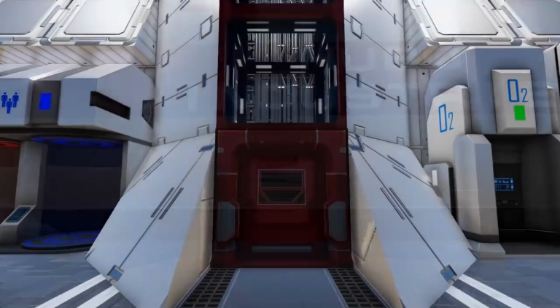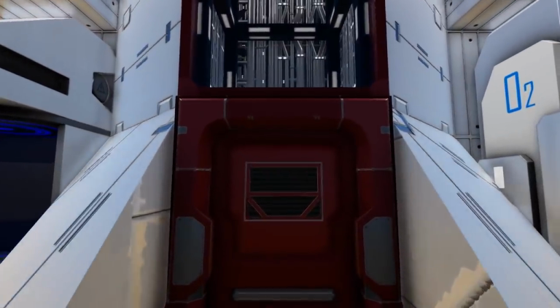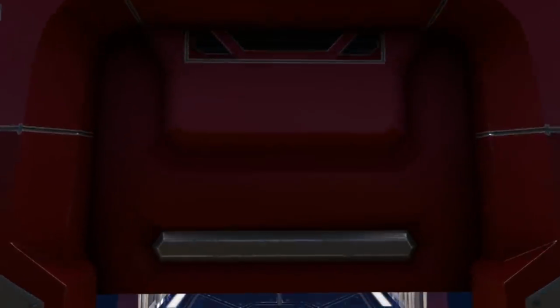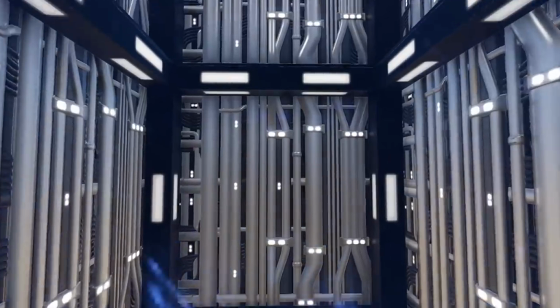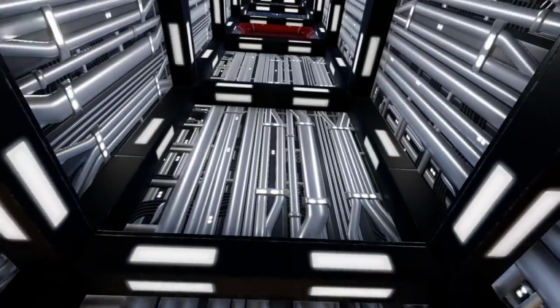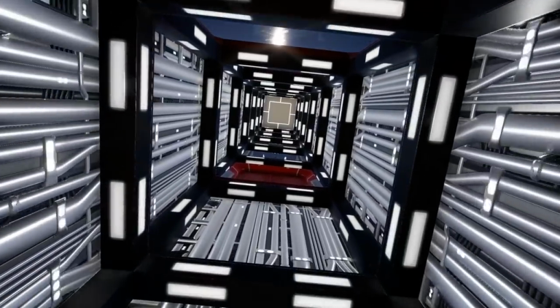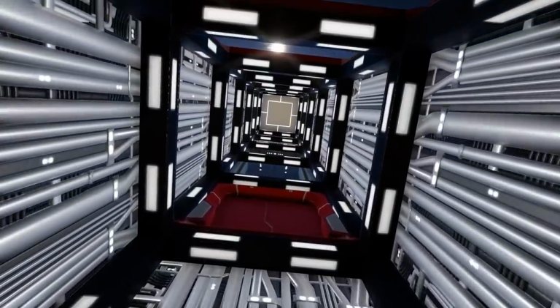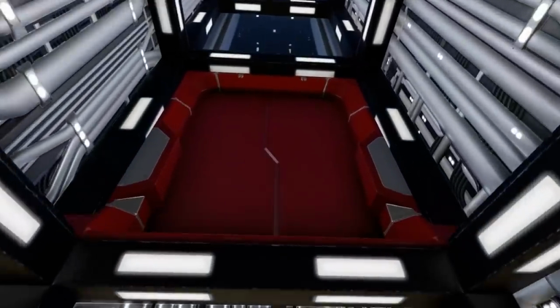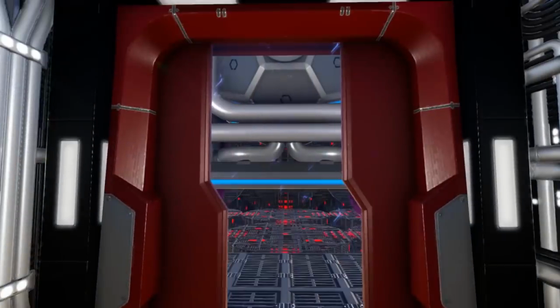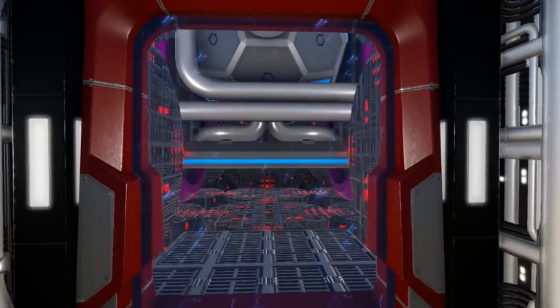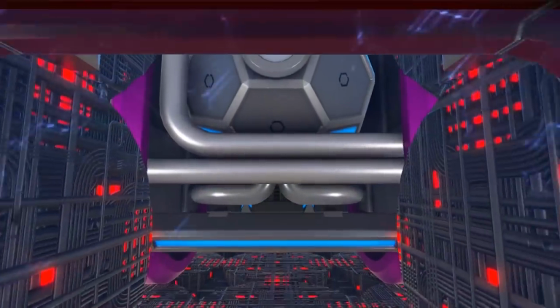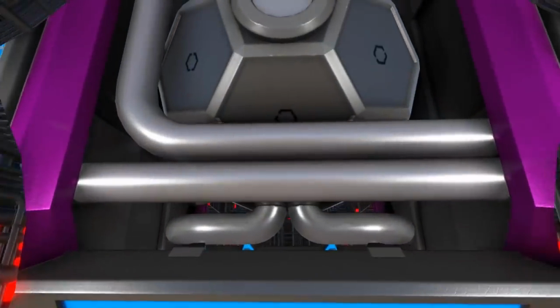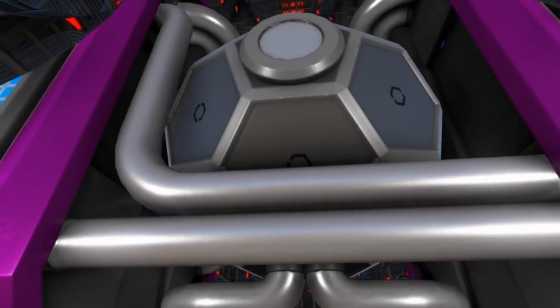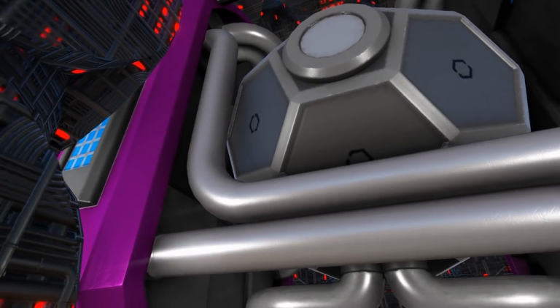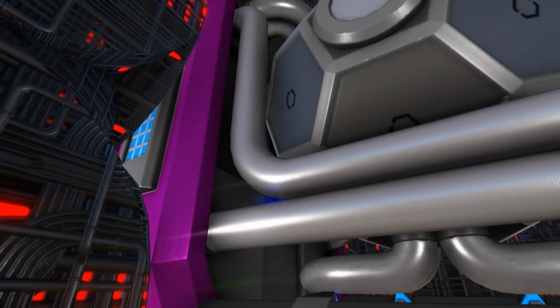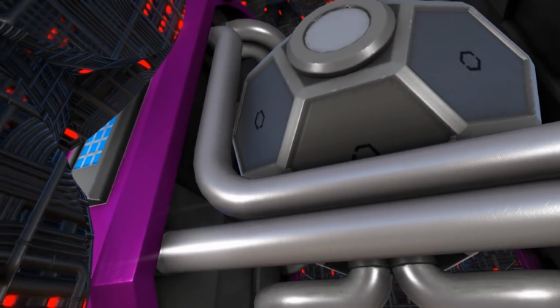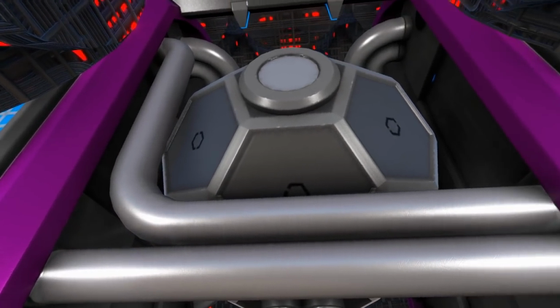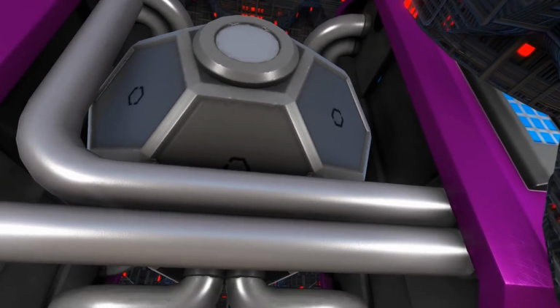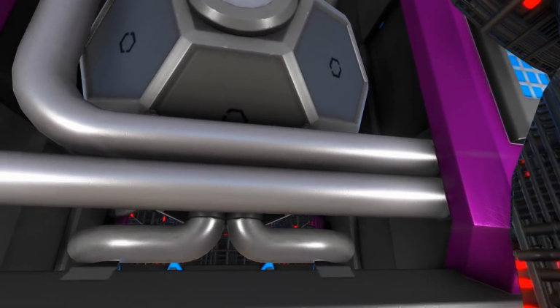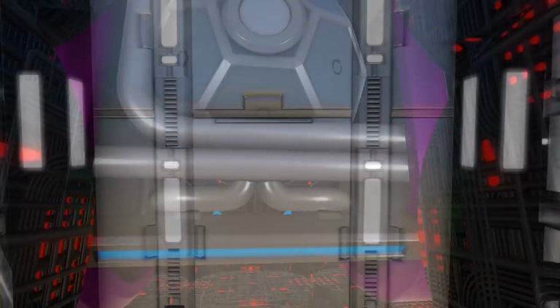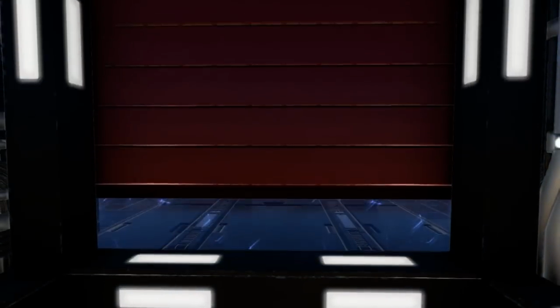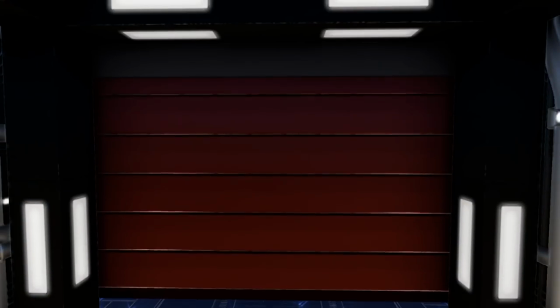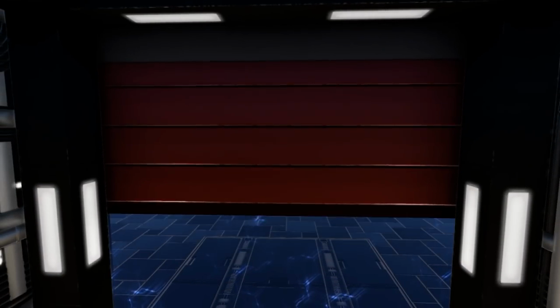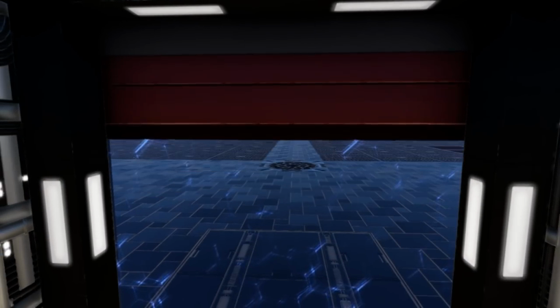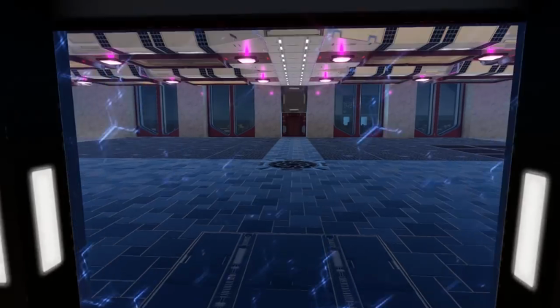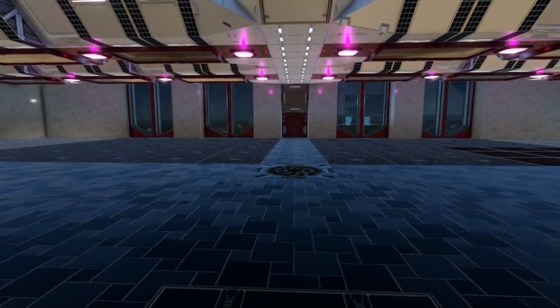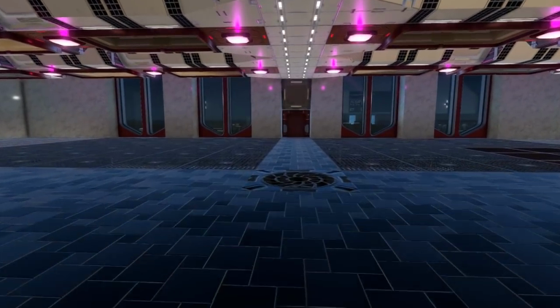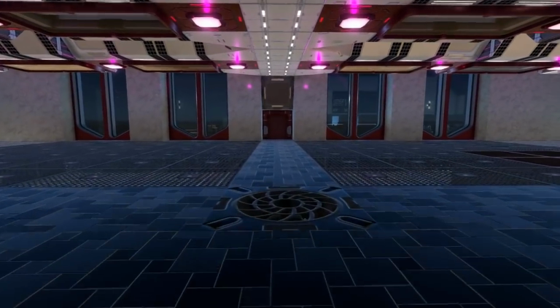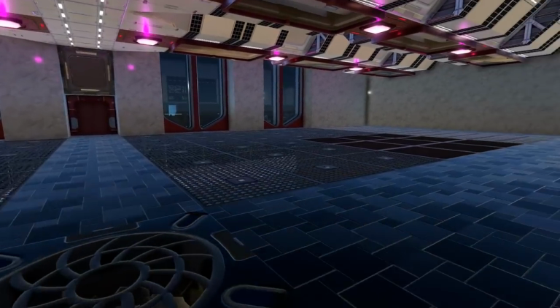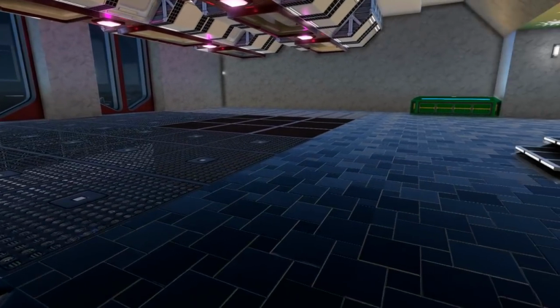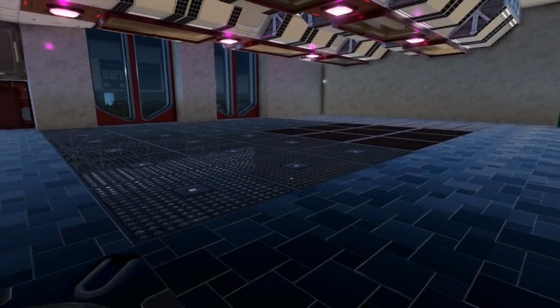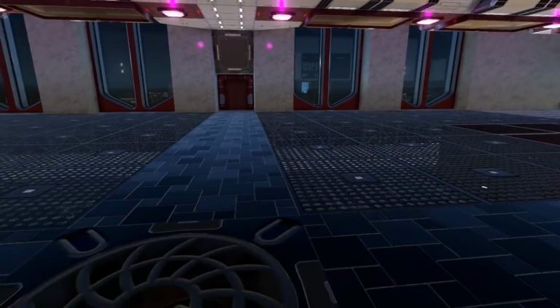Taking the elevator at the back of the room, we go up to the next open door which leads into the actual warp drive chamber. Continuing to the top of the elevator, we have a shutter door that opens up to reveal our grow plot area.